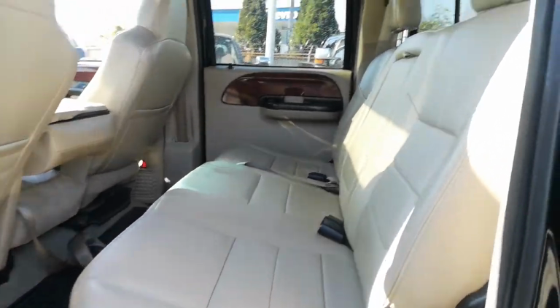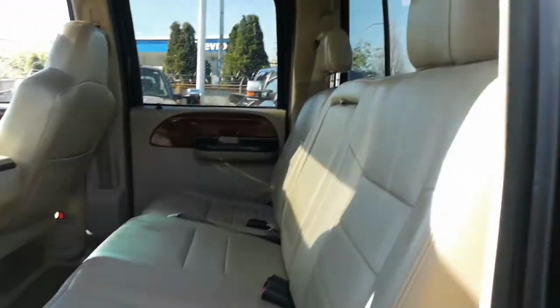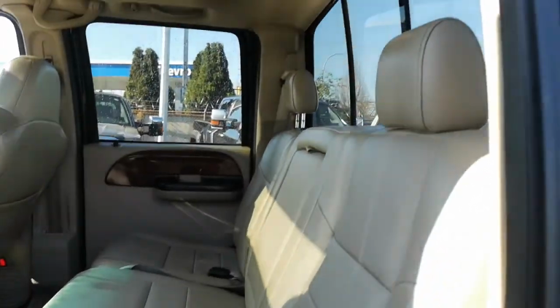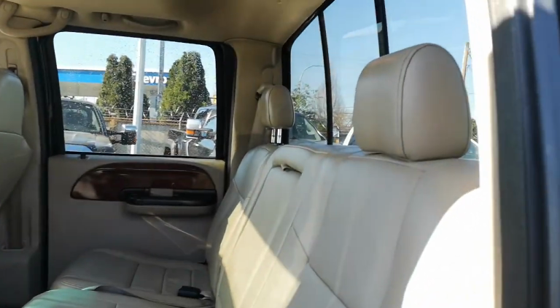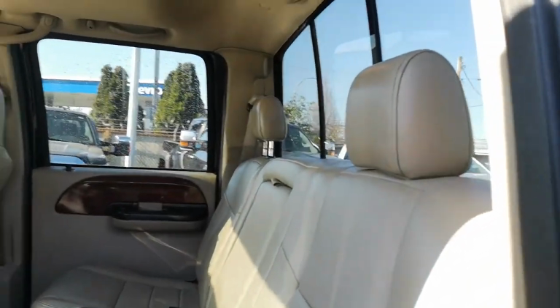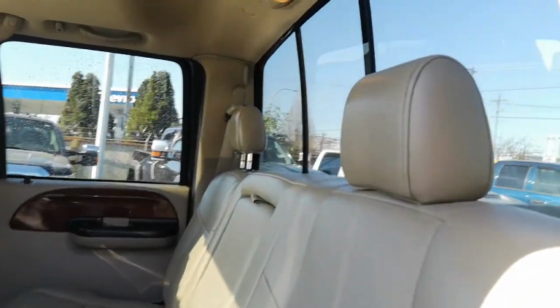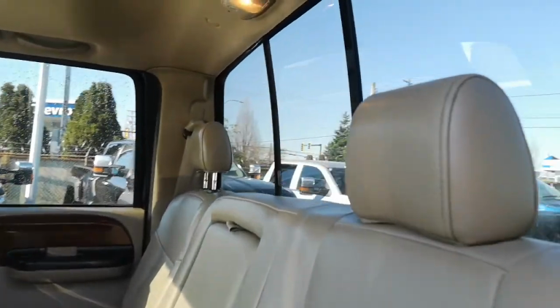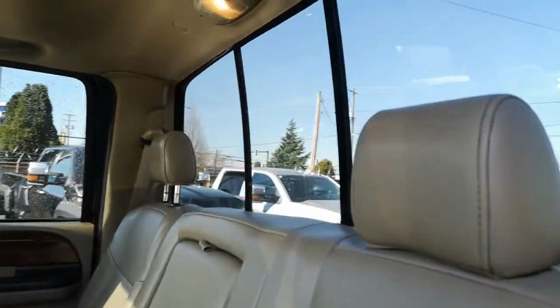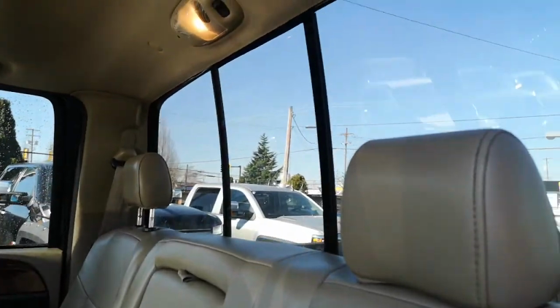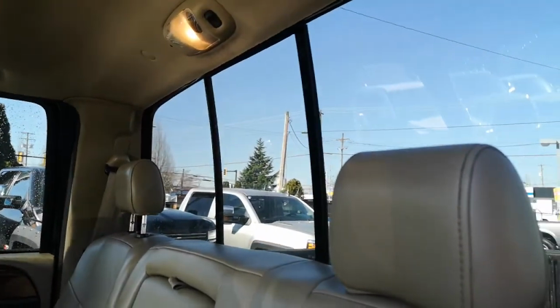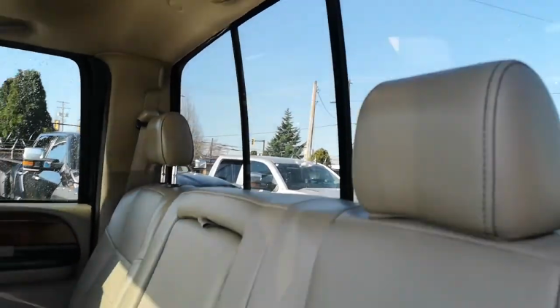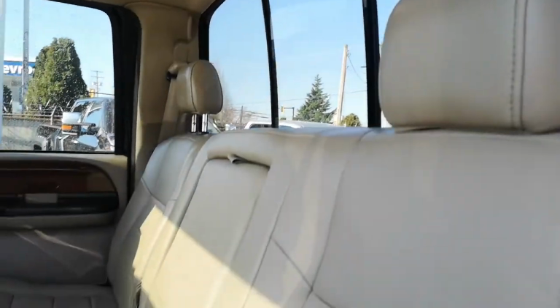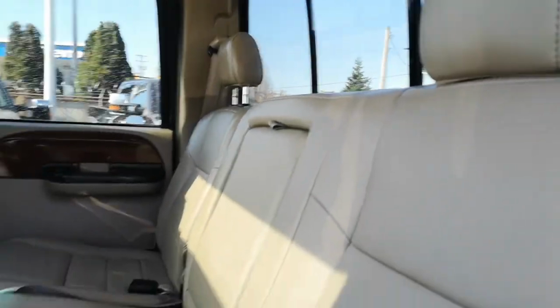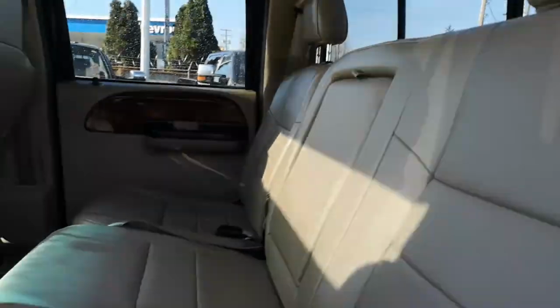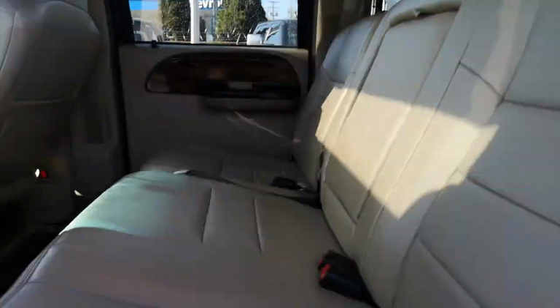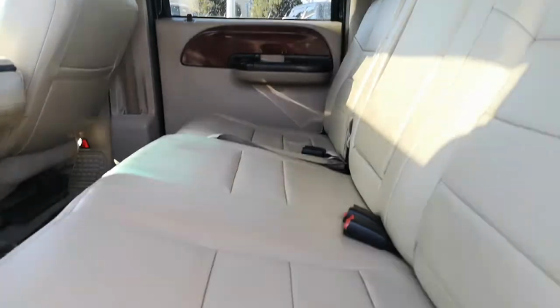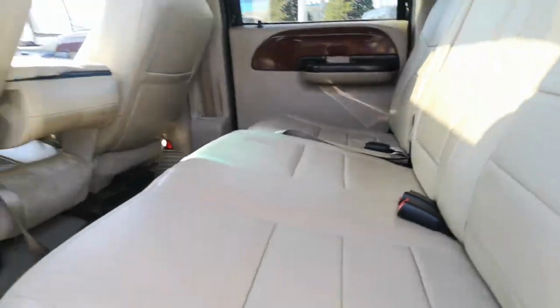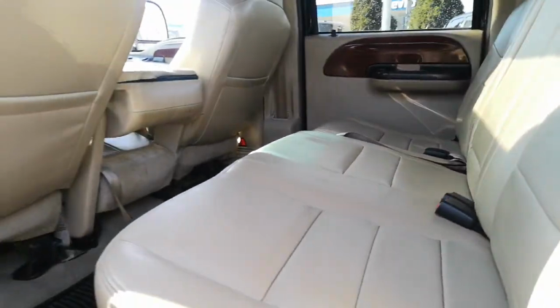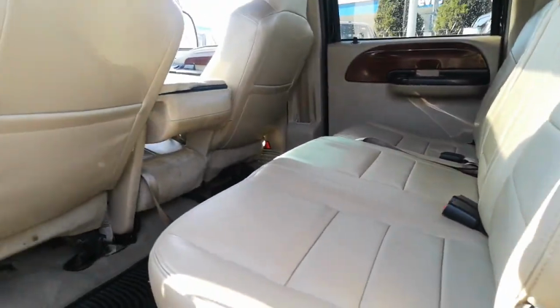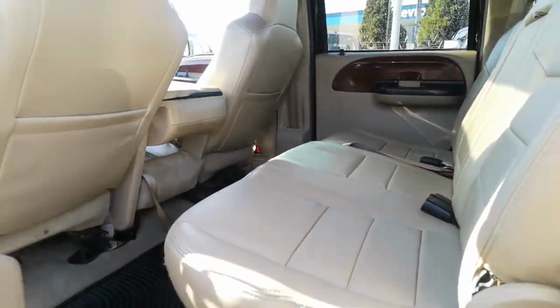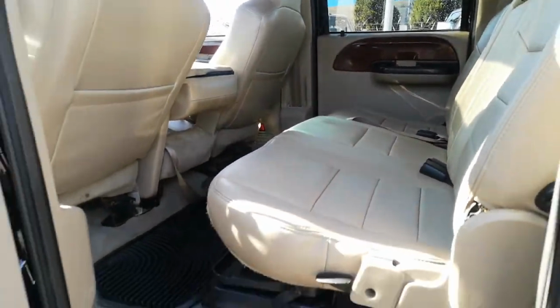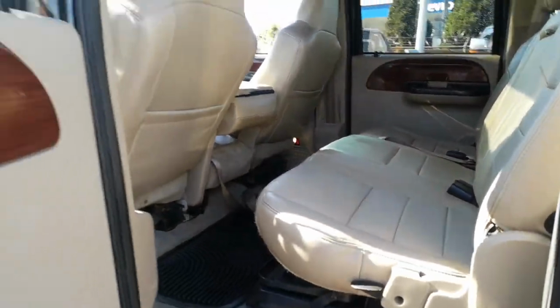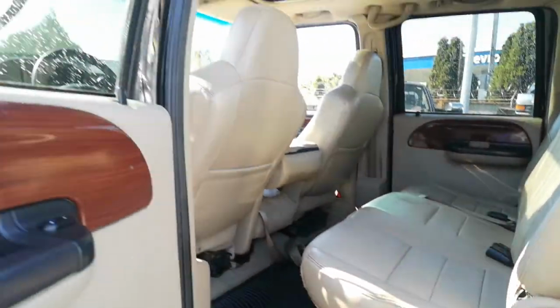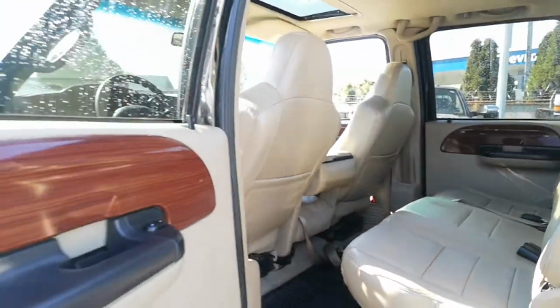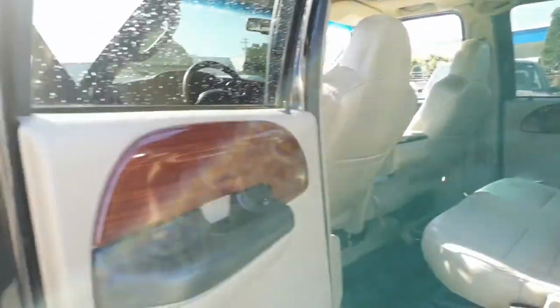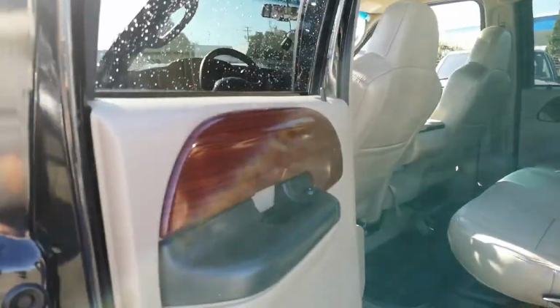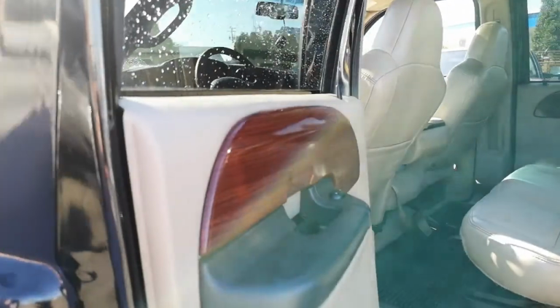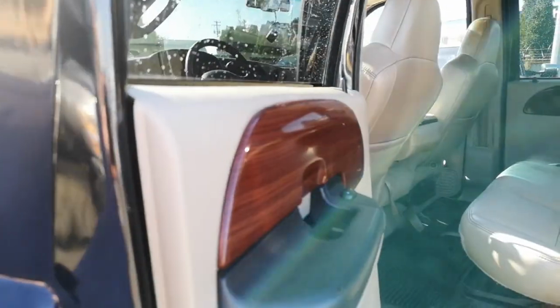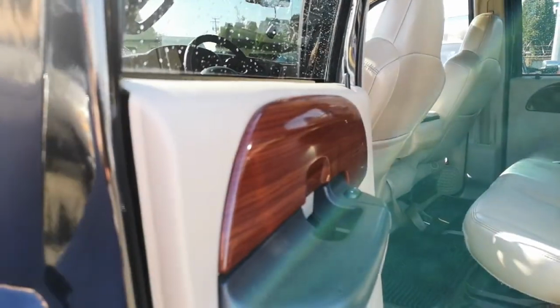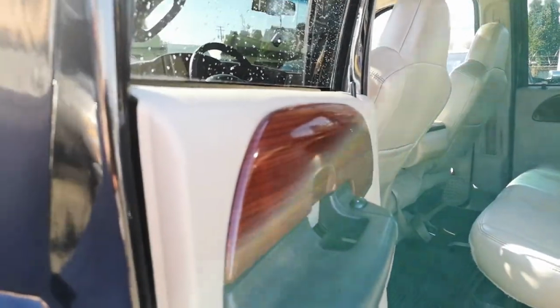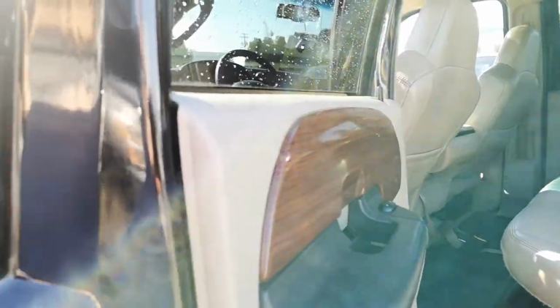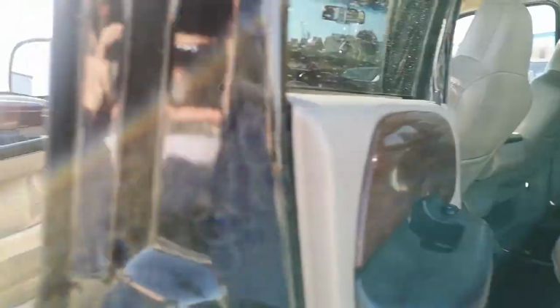As you can see it's just in beautiful shape. You got the rear sliding glass, leather seats, and a nice wood grain trim on there.